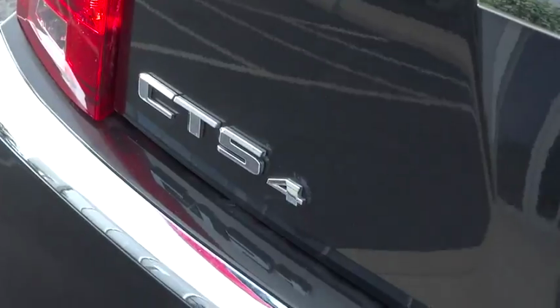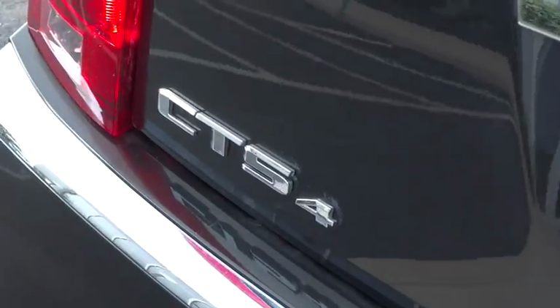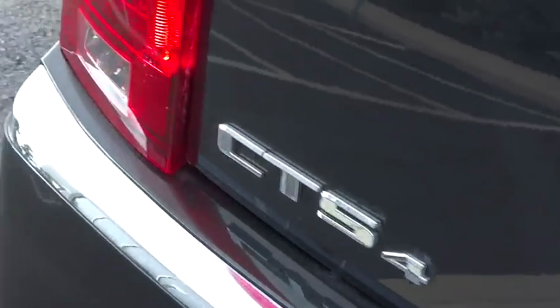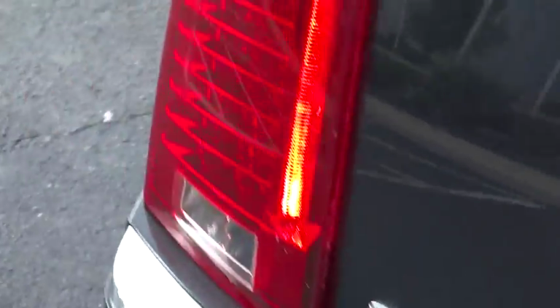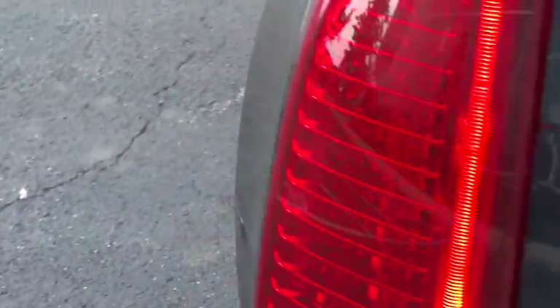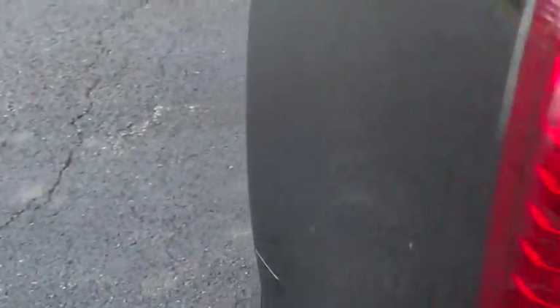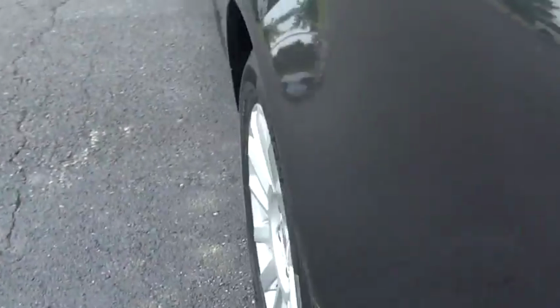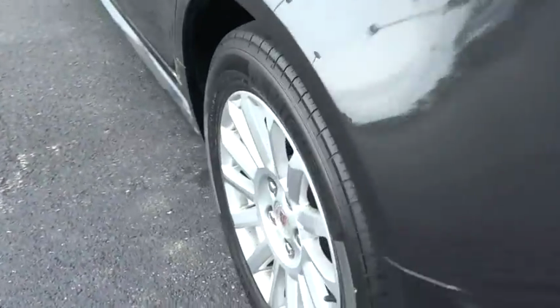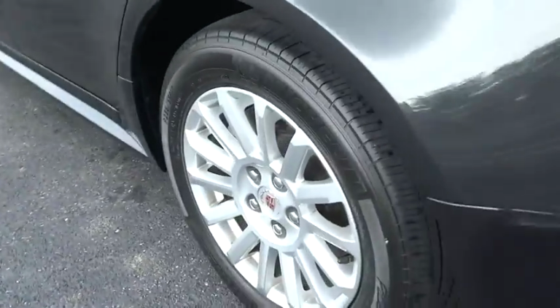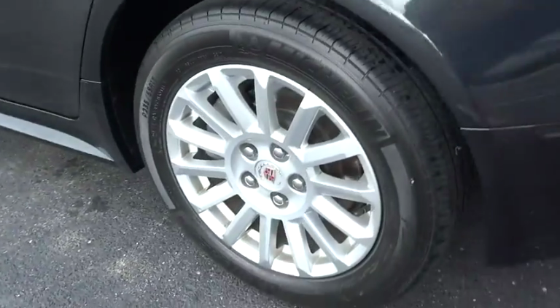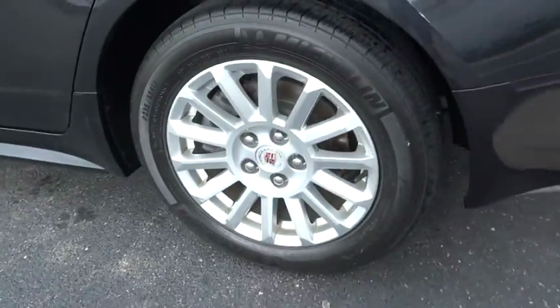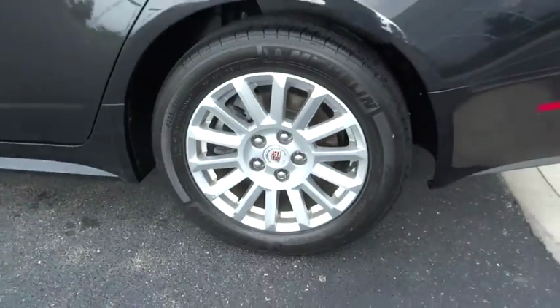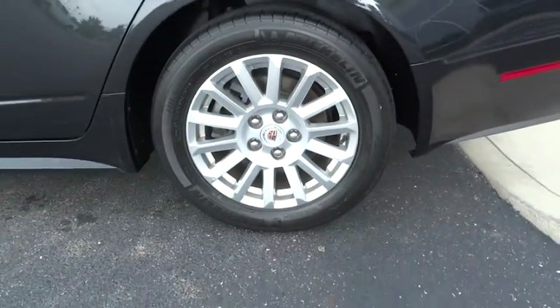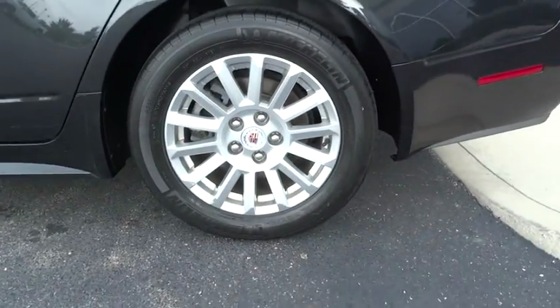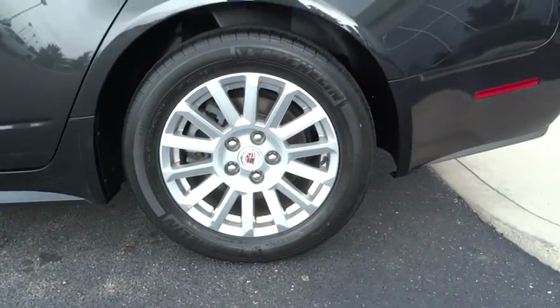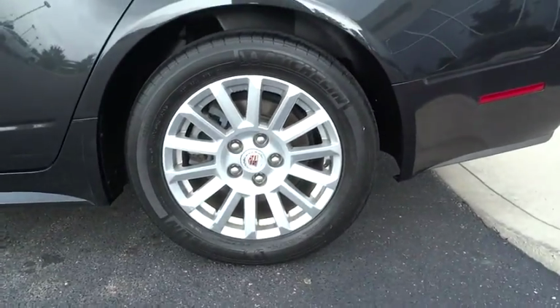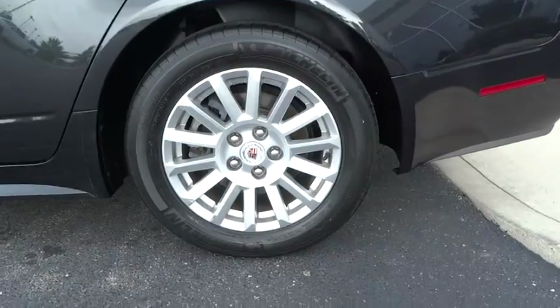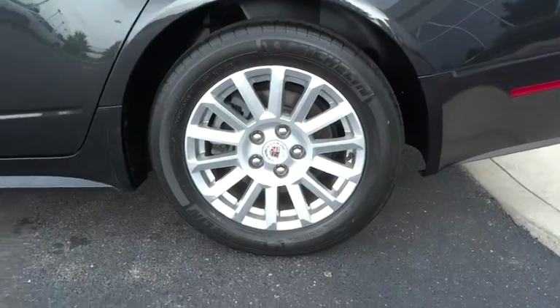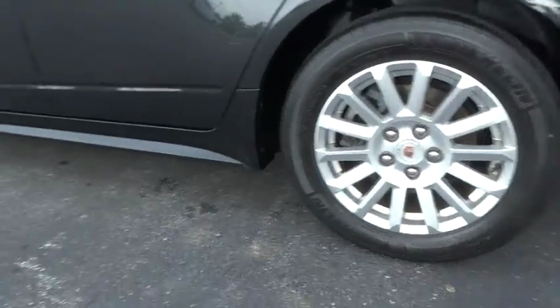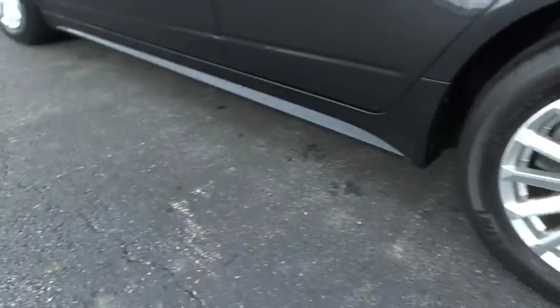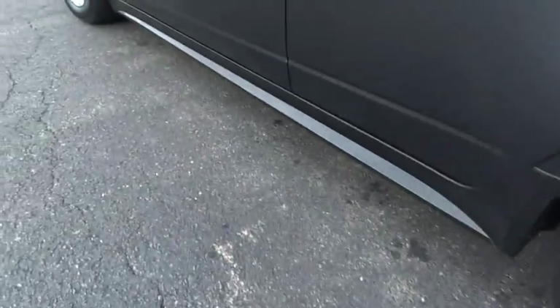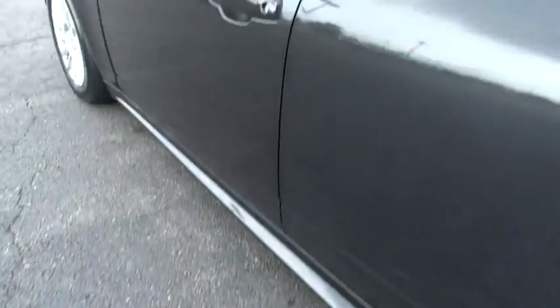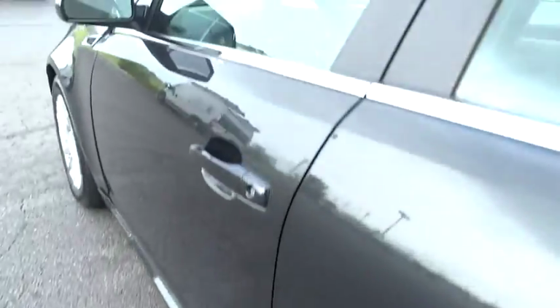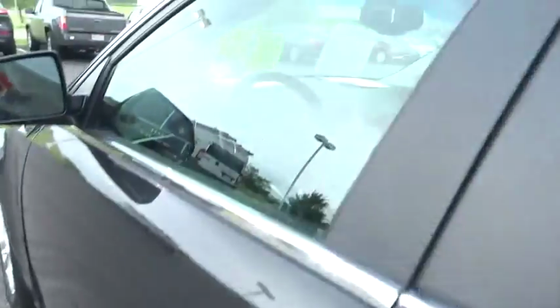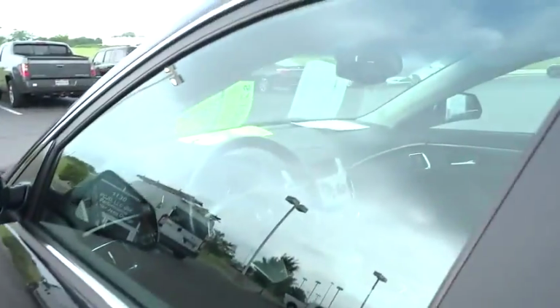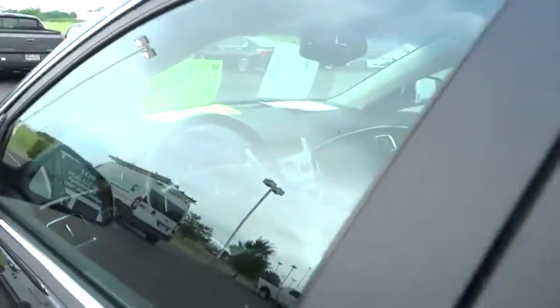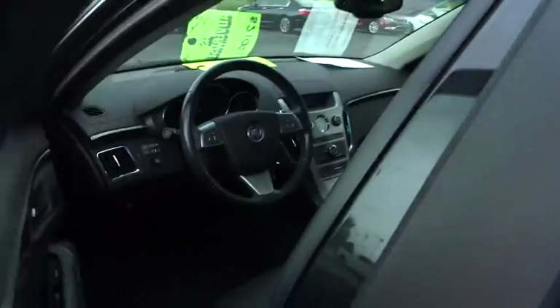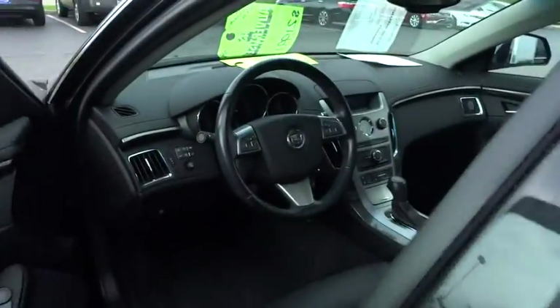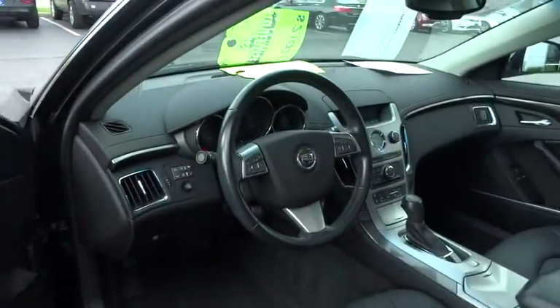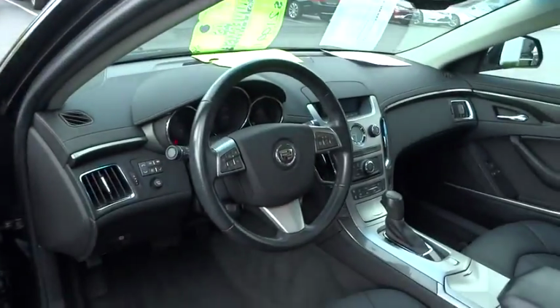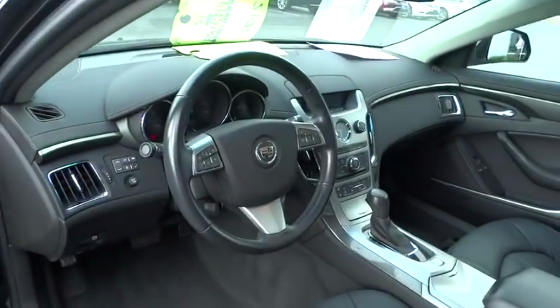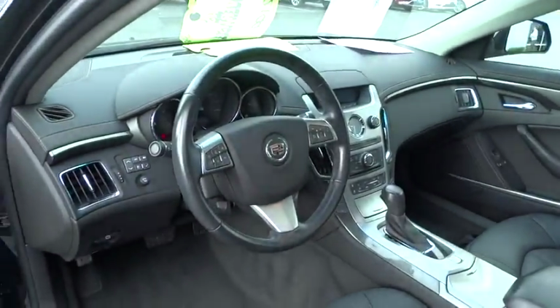Traction control, XM satellite radio, dual airbags, air conditioning, front power steering, four-wheel disc brakes, aluminum wheels, center armrest.